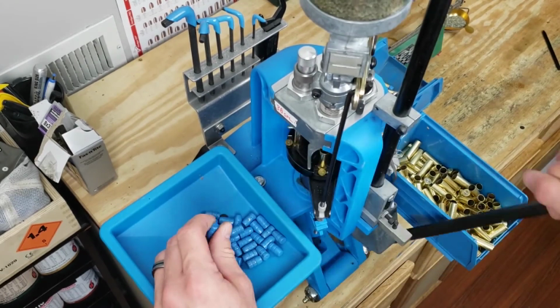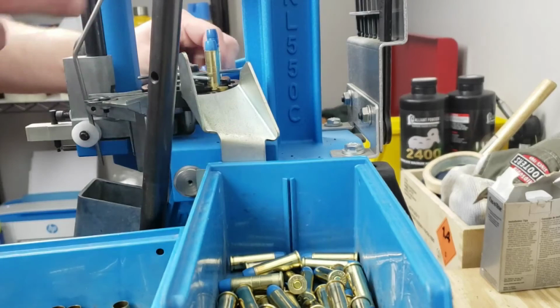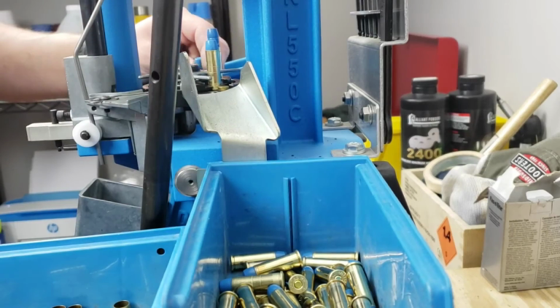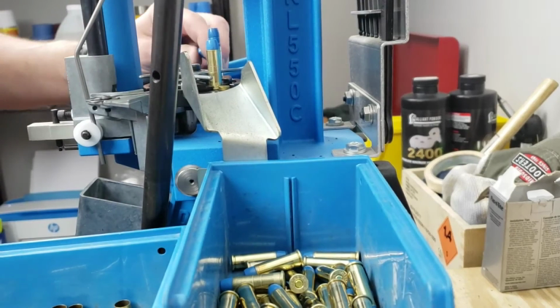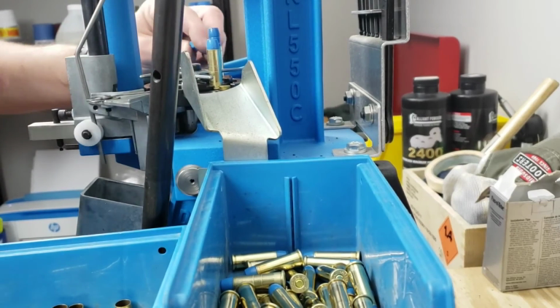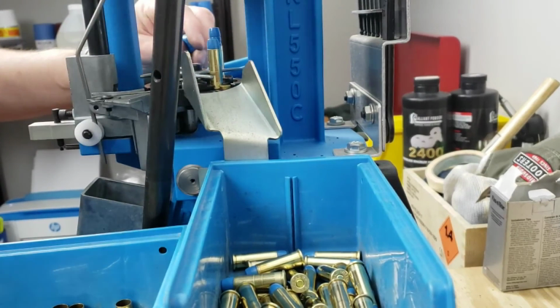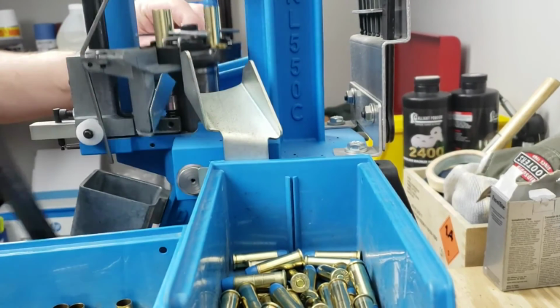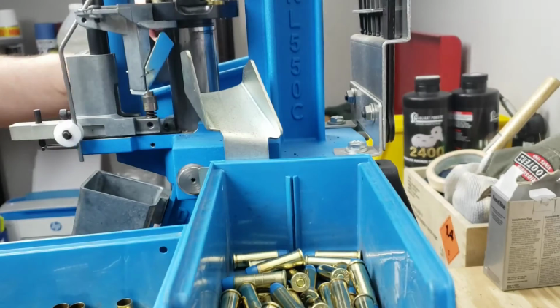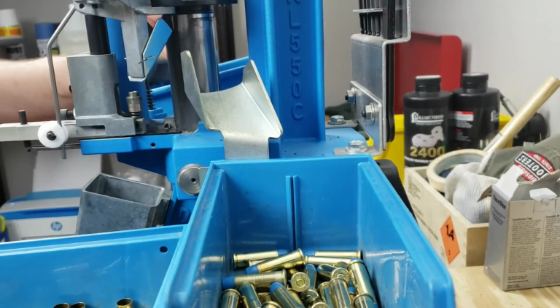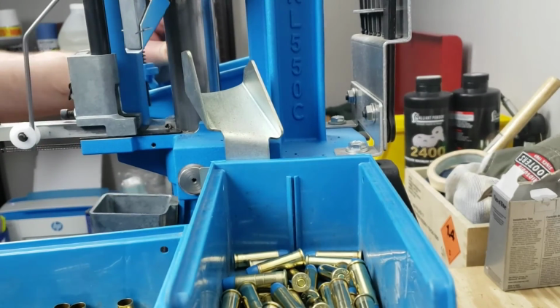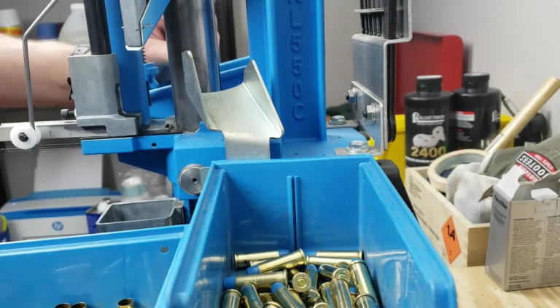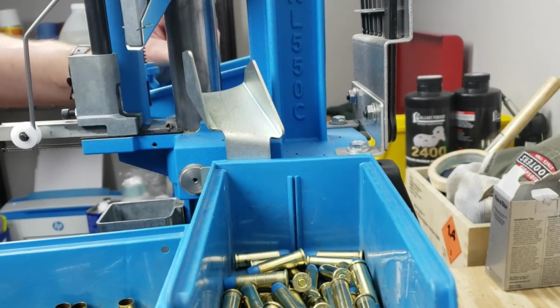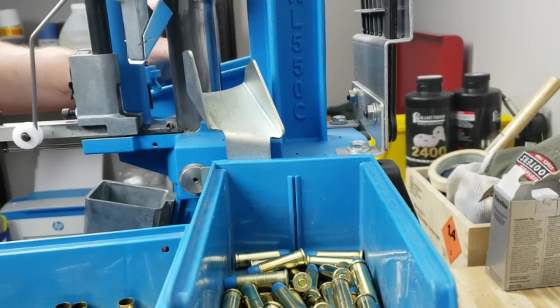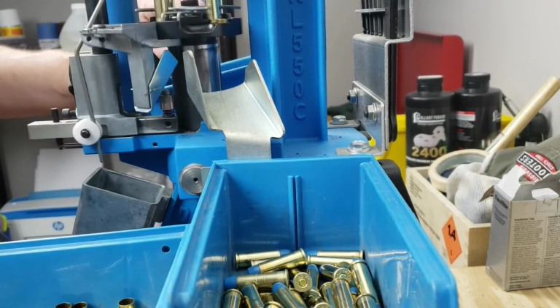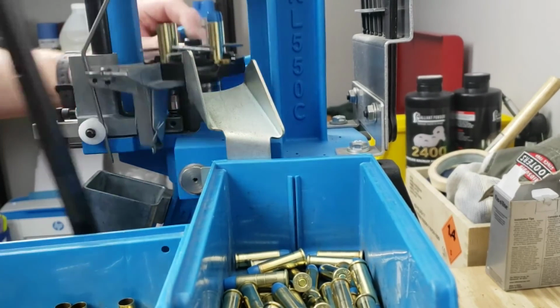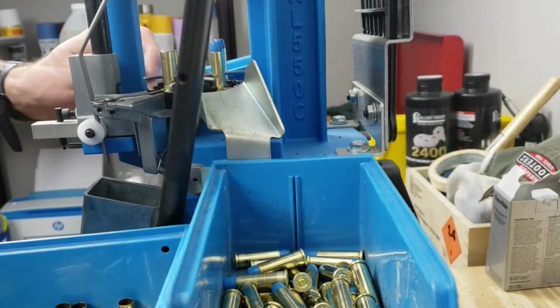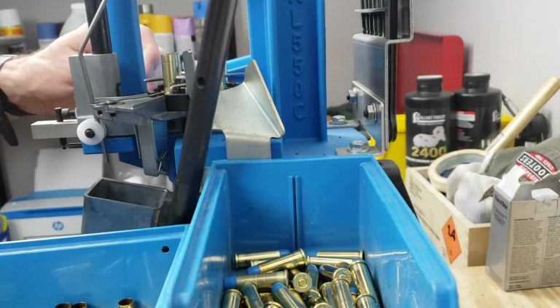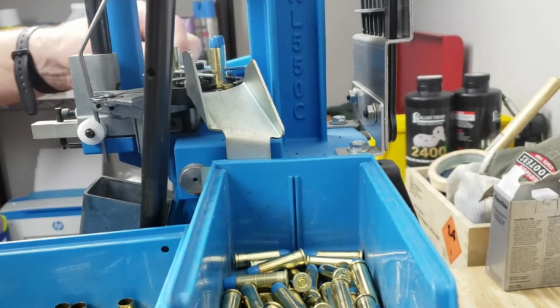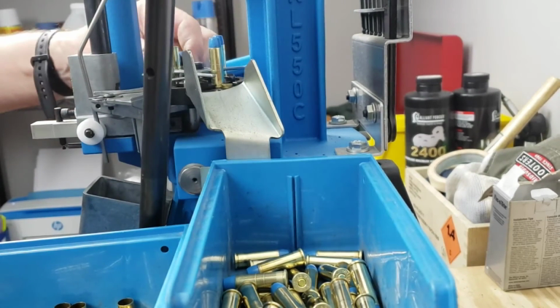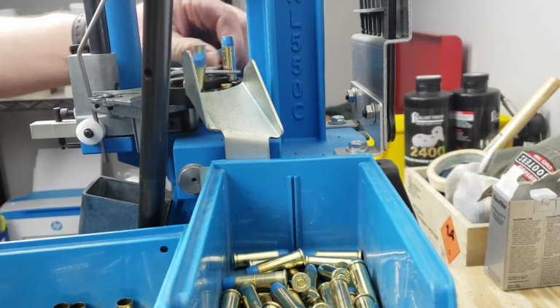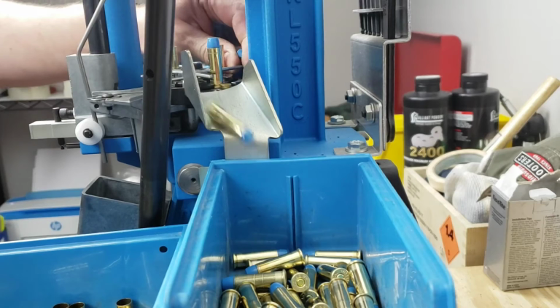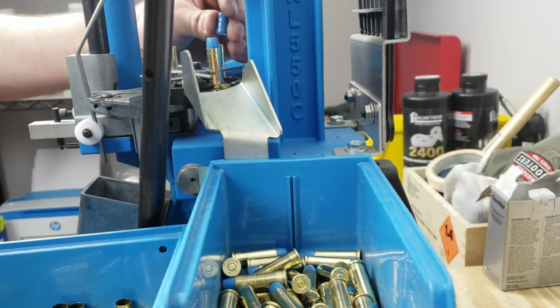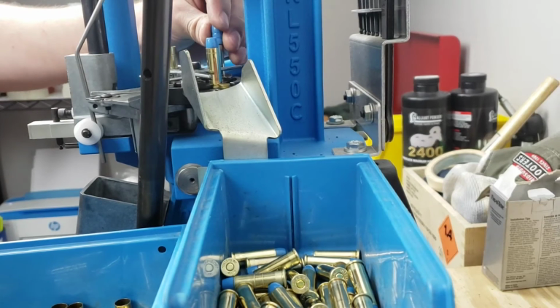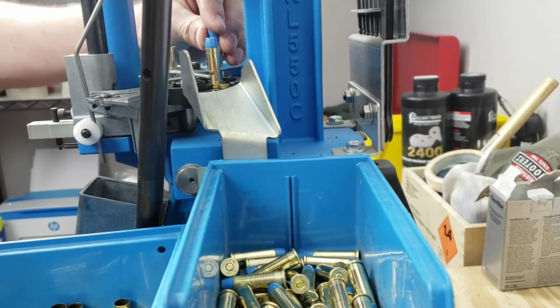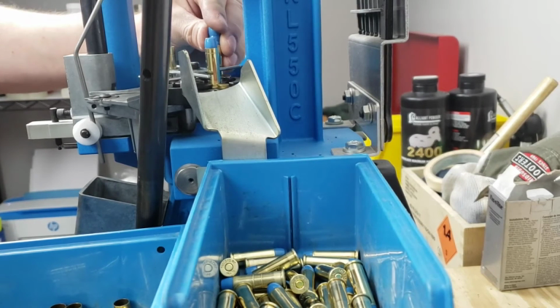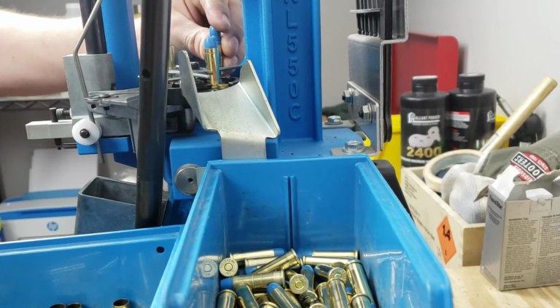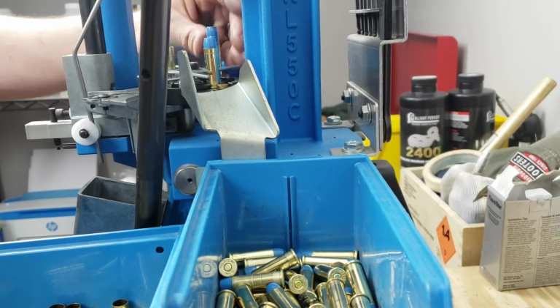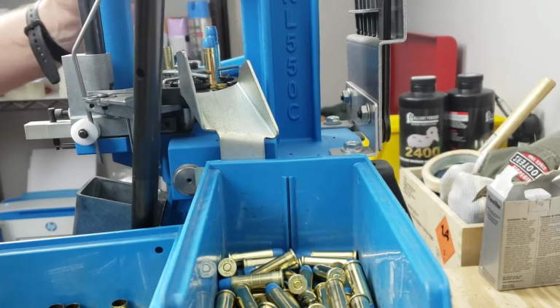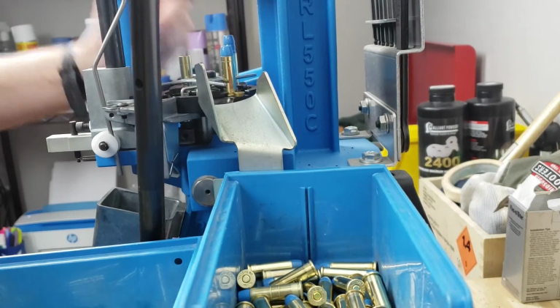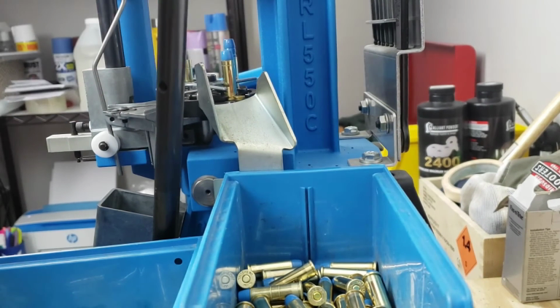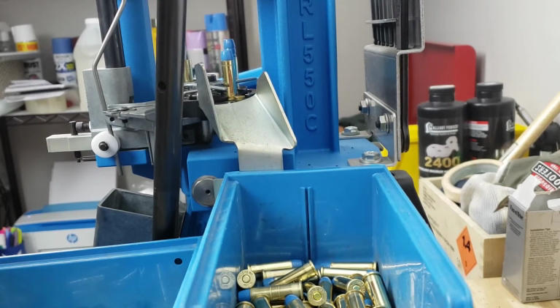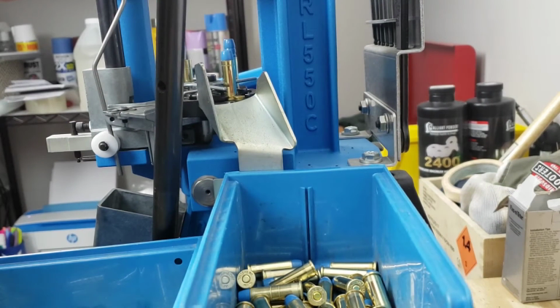We're just on our last few bullets here. Everything is running smooth. And that should be our last primer.